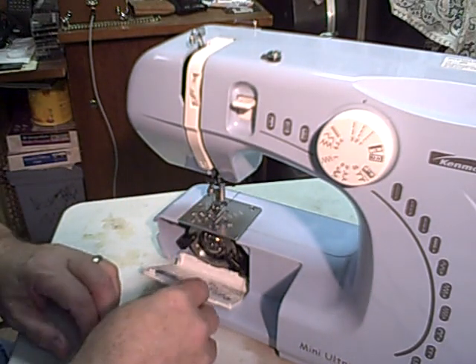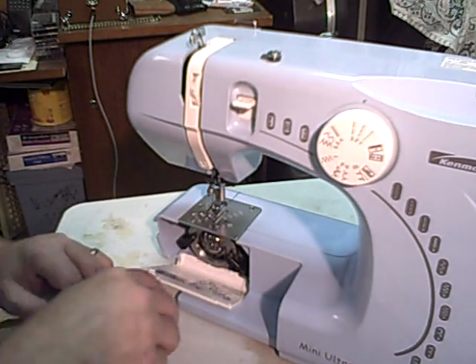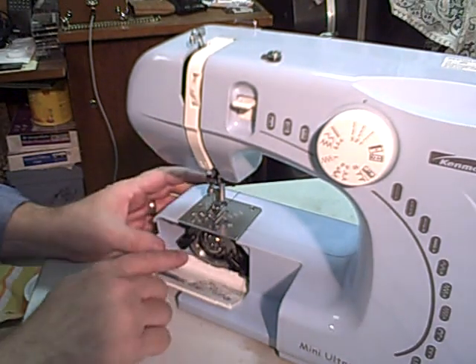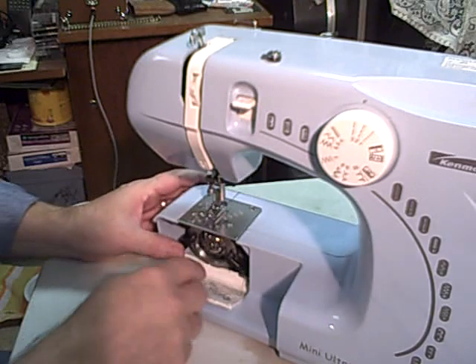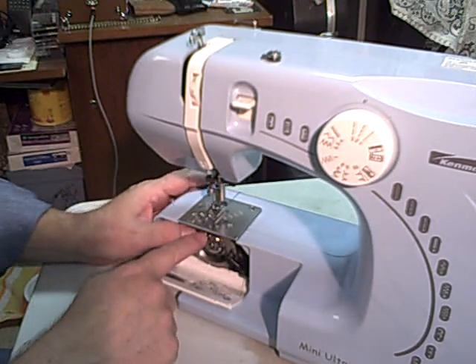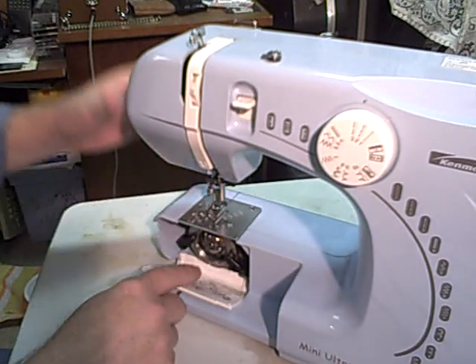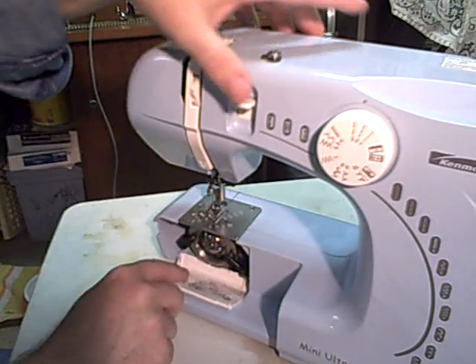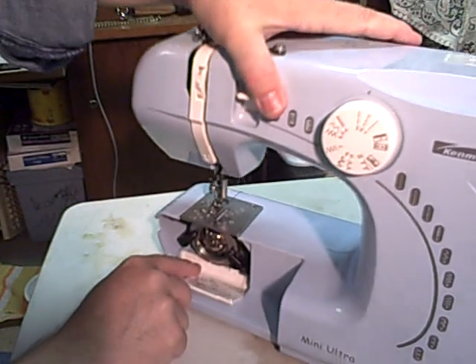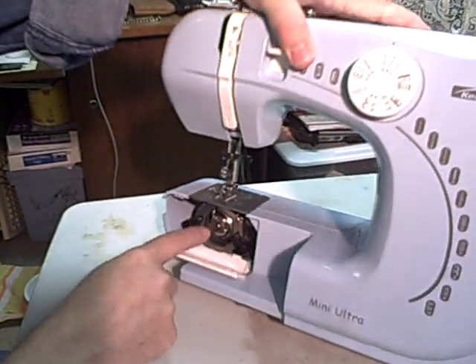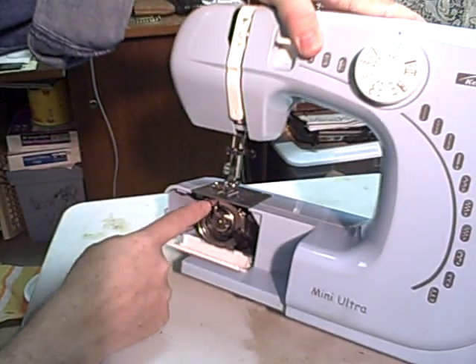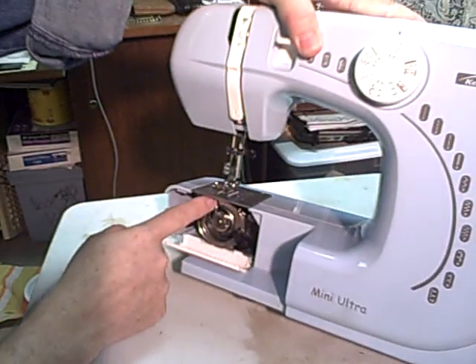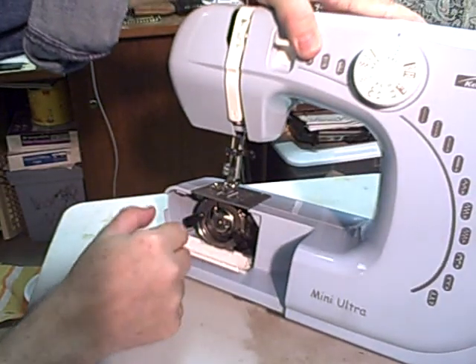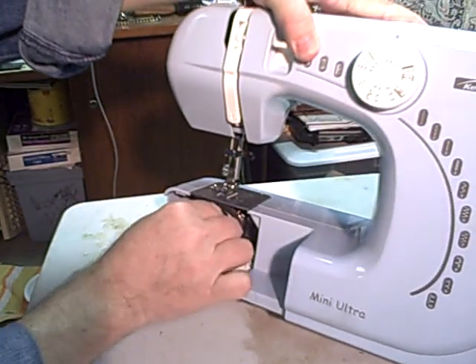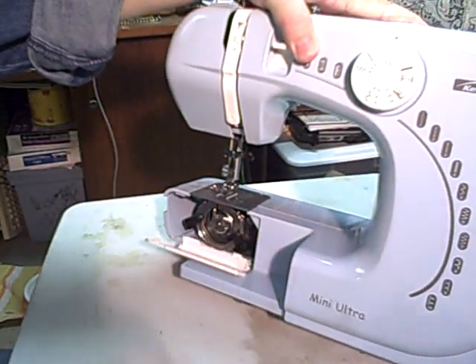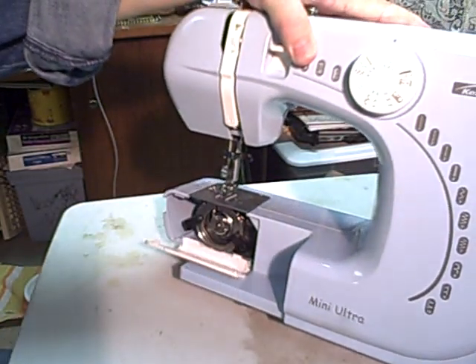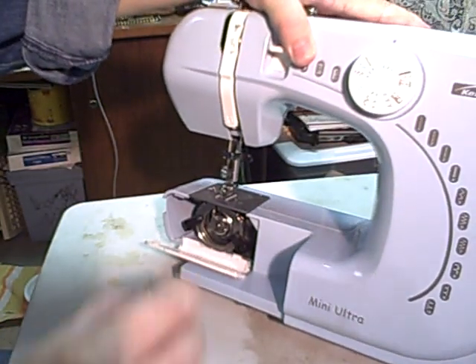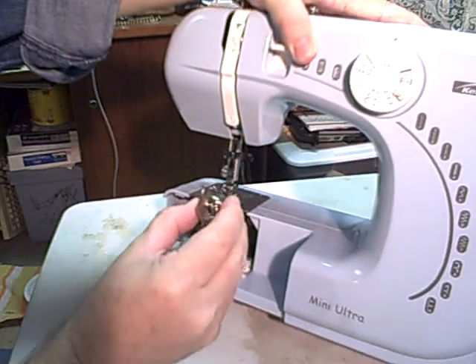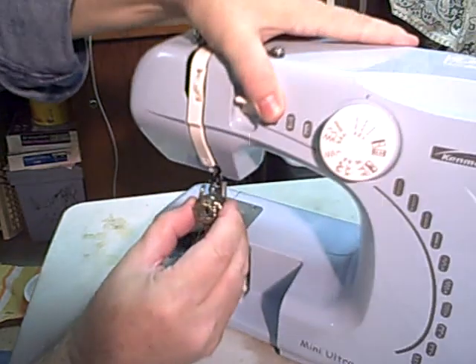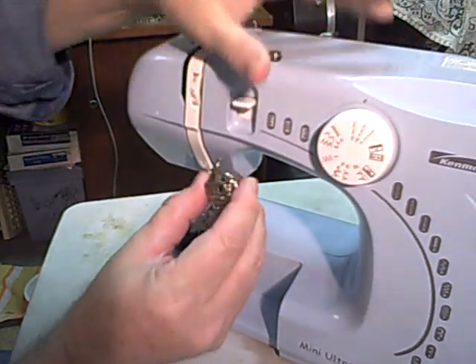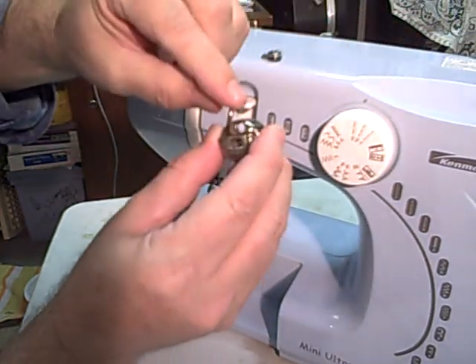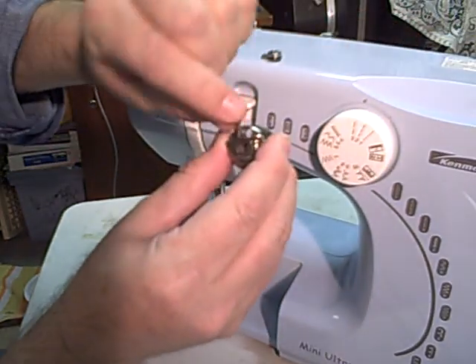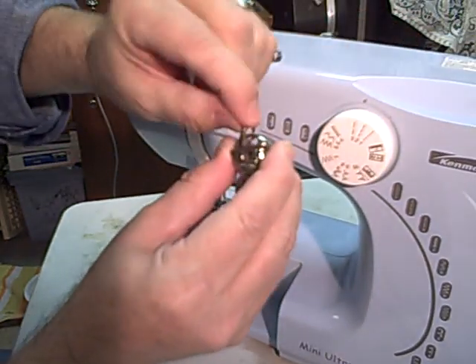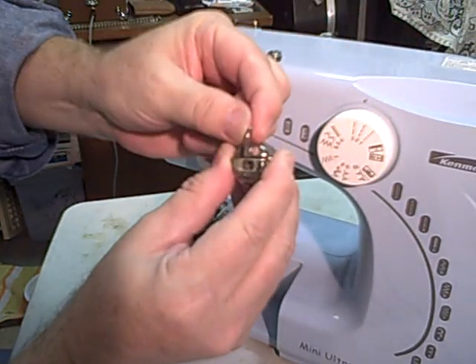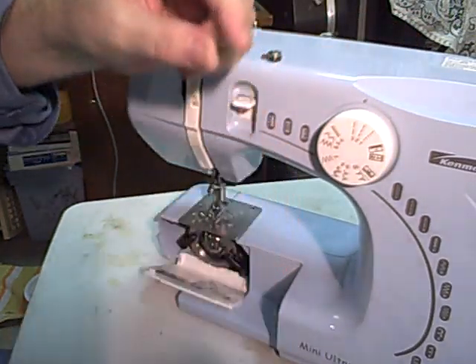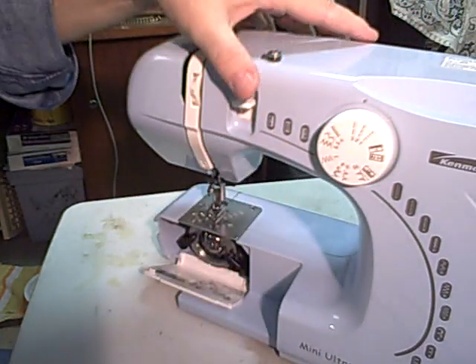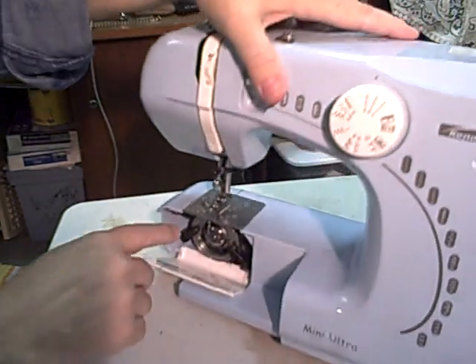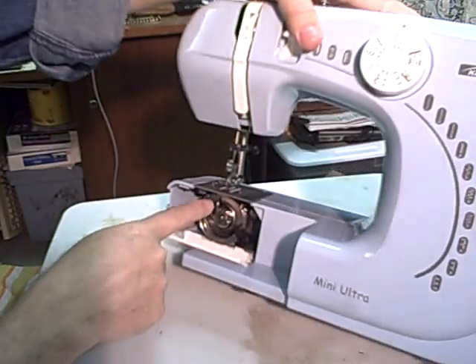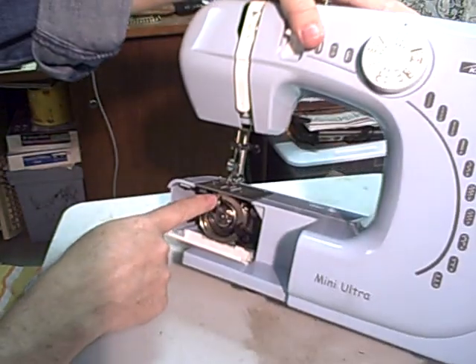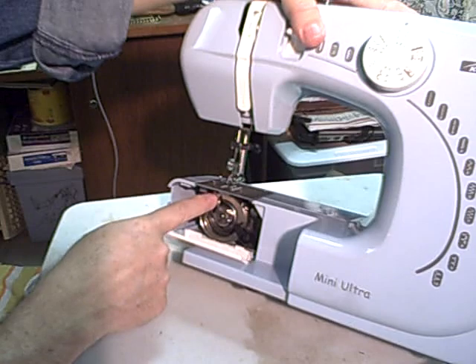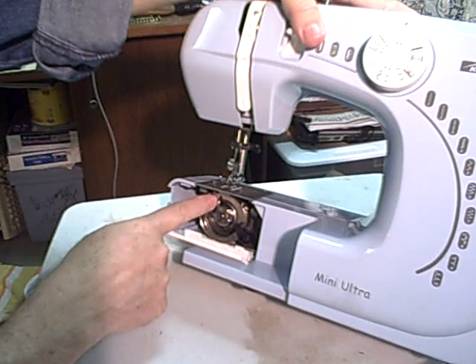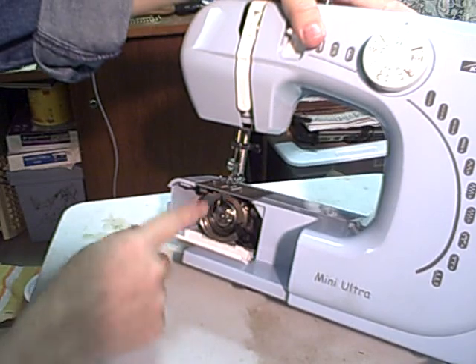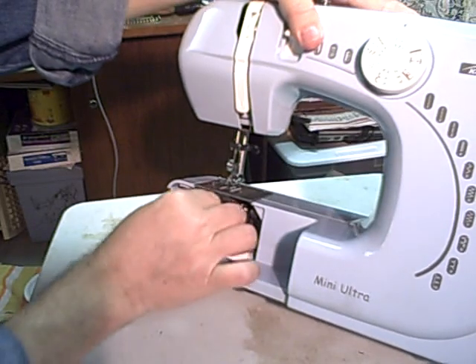If you lift that, there's a place here that matches this little arm that comes up, and that's where it lines up with that.